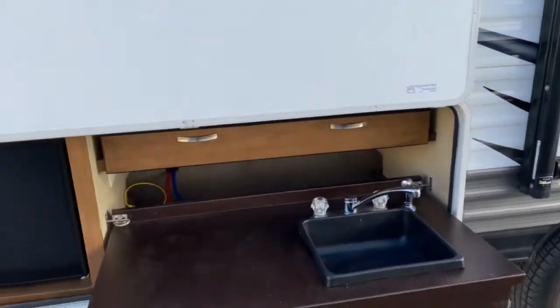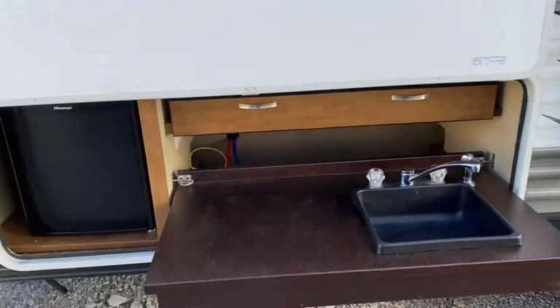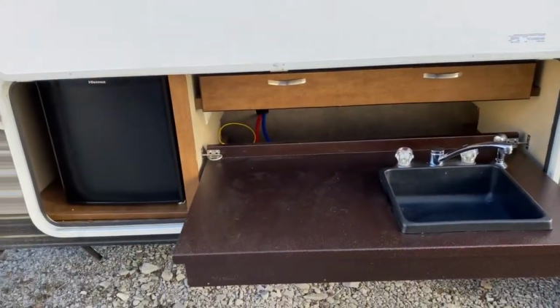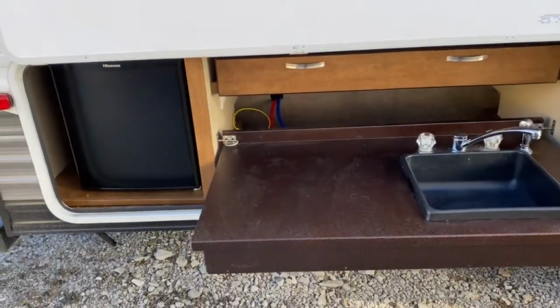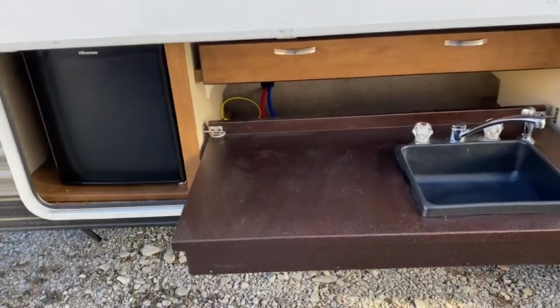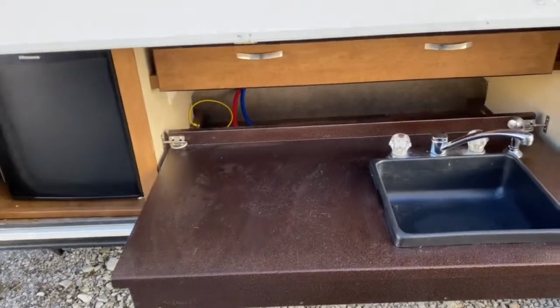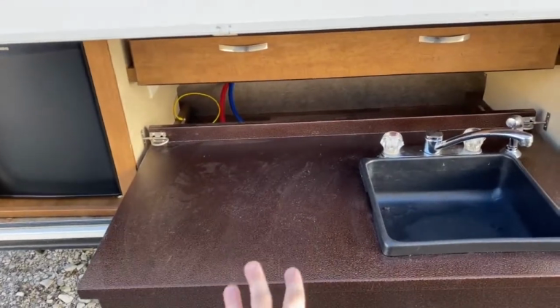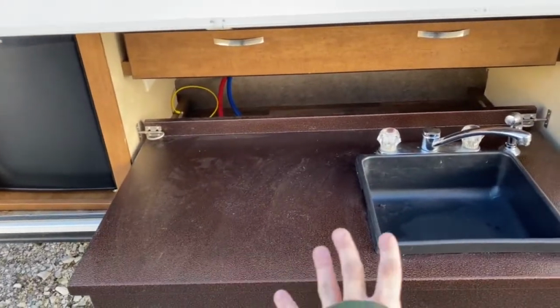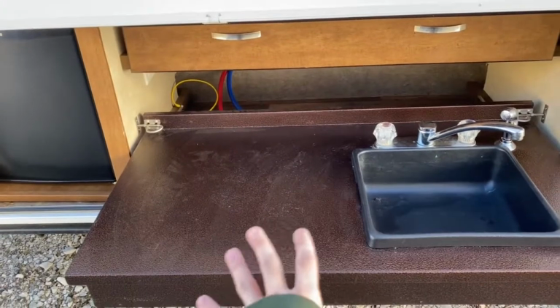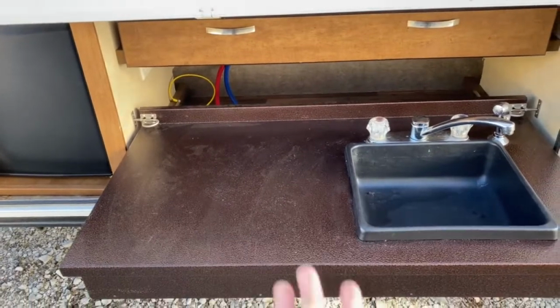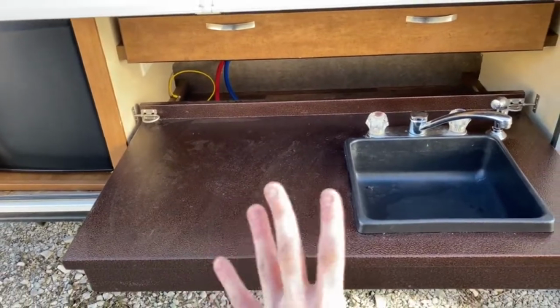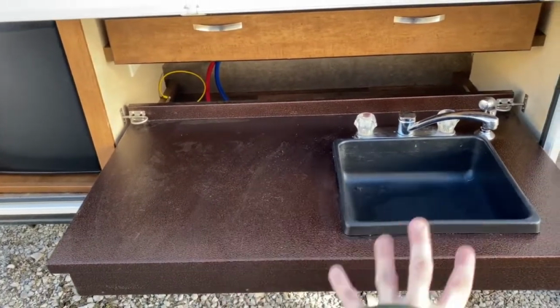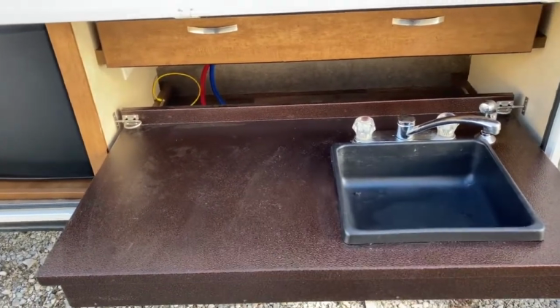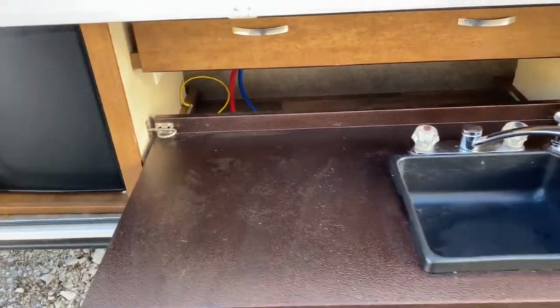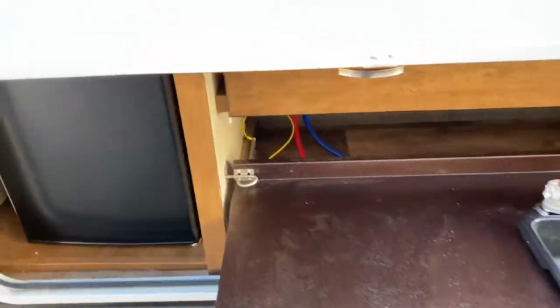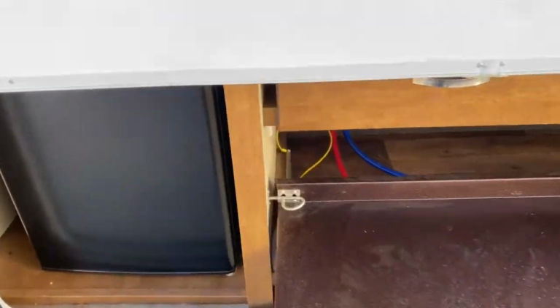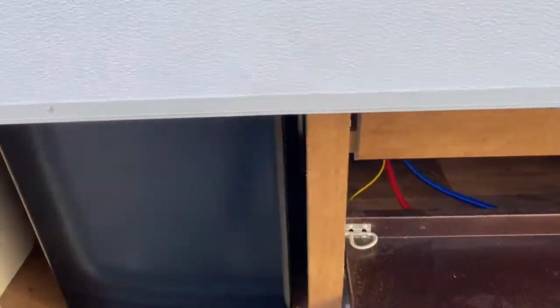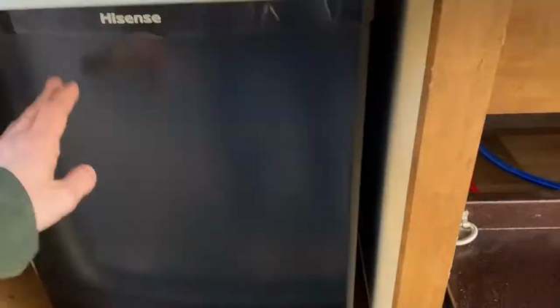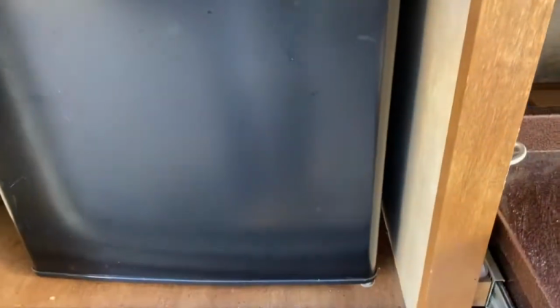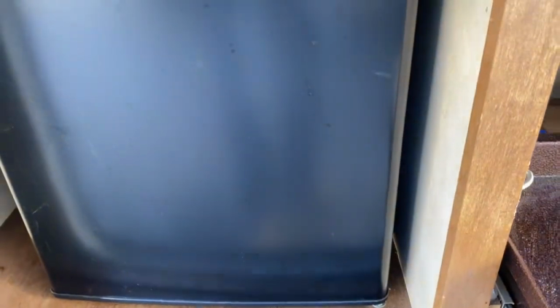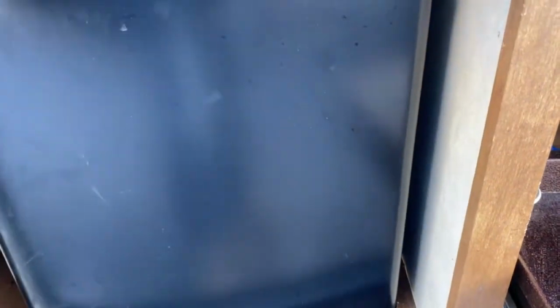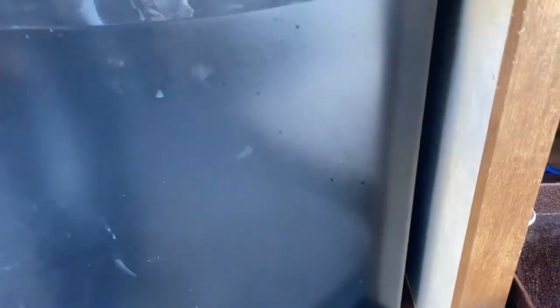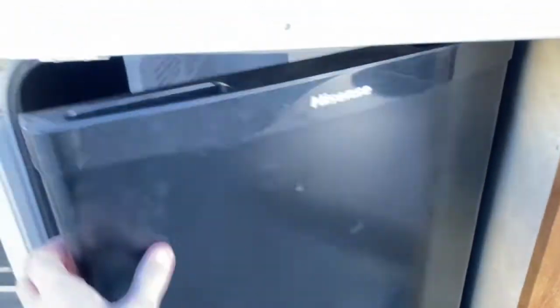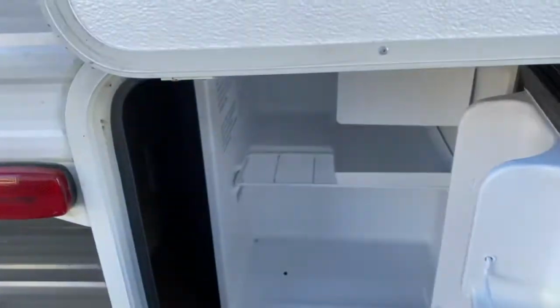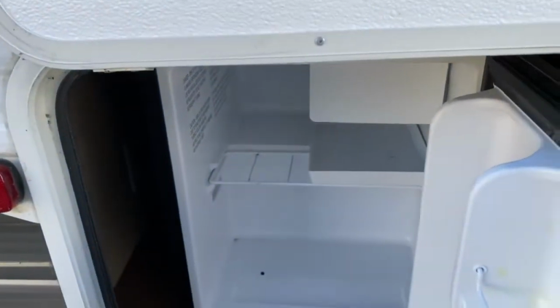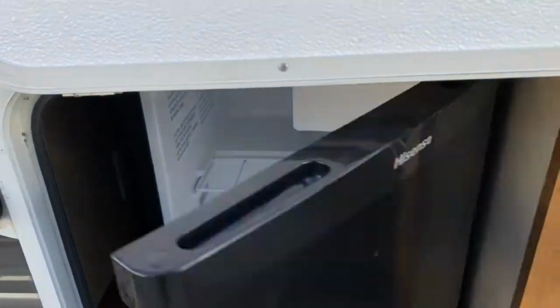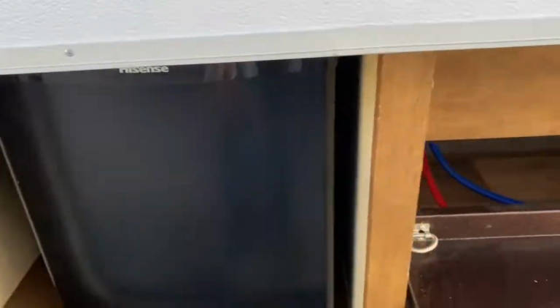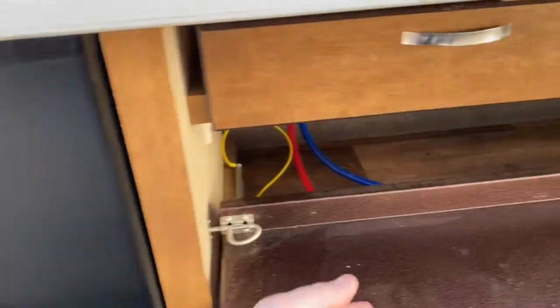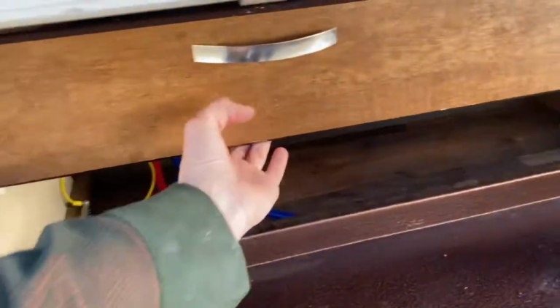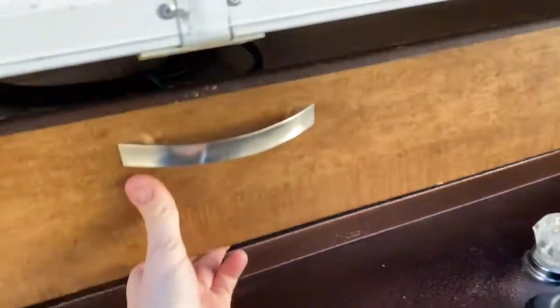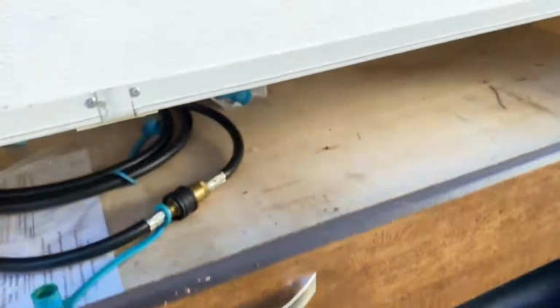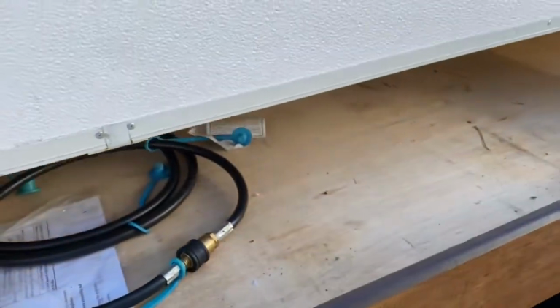Over here you've got an outdoor kitchen, so you've got plenty of prep space along with a sink, a cube Hisense refrigerator, and up top there is a drawer.